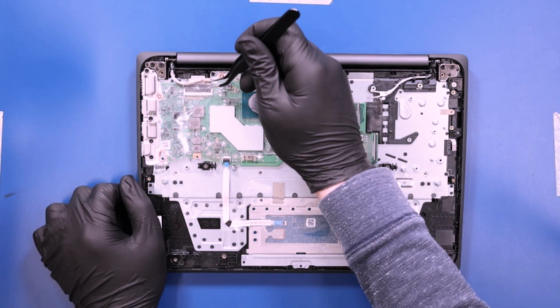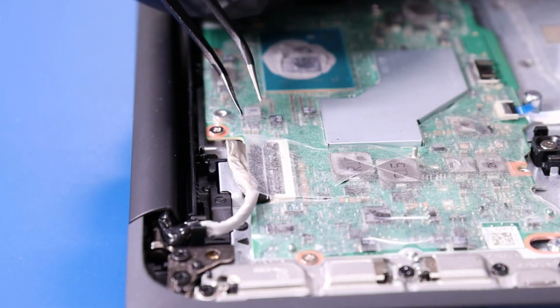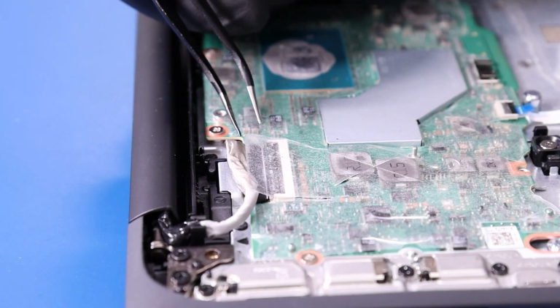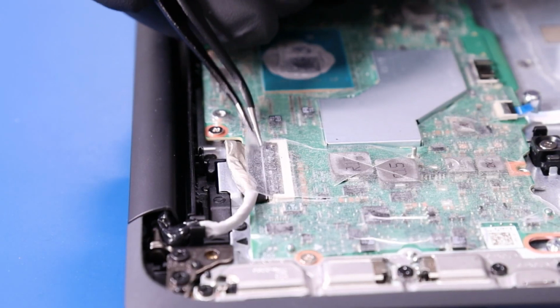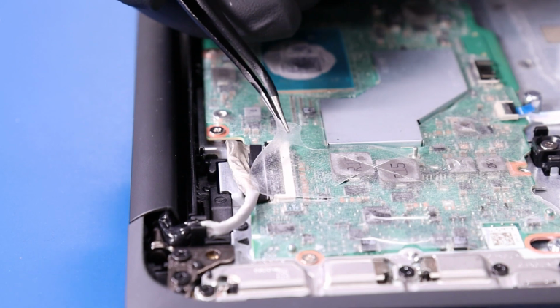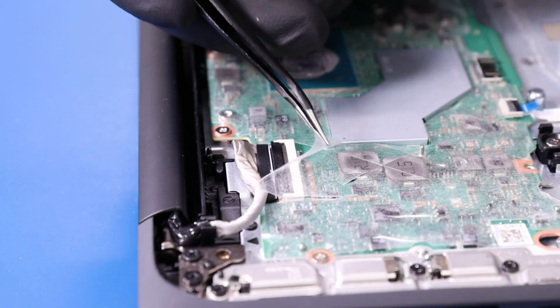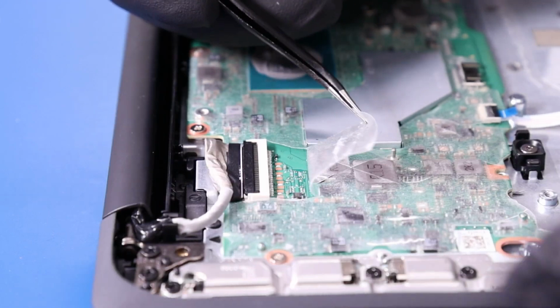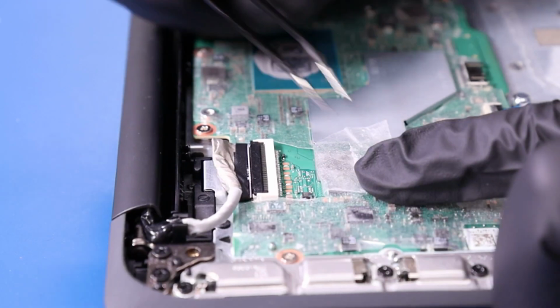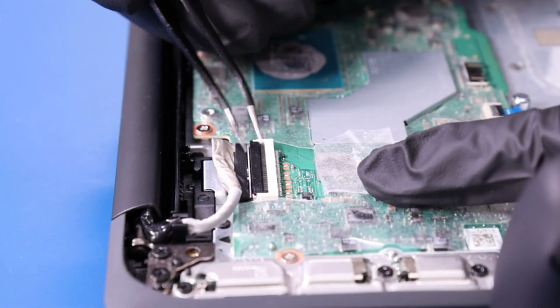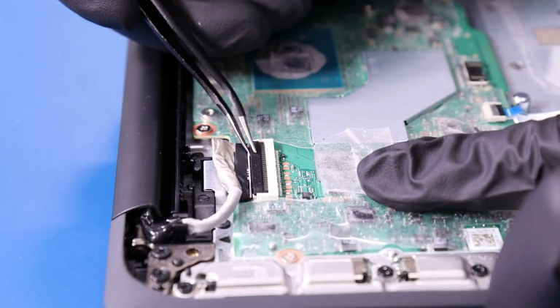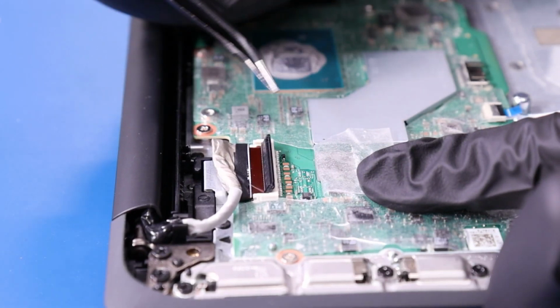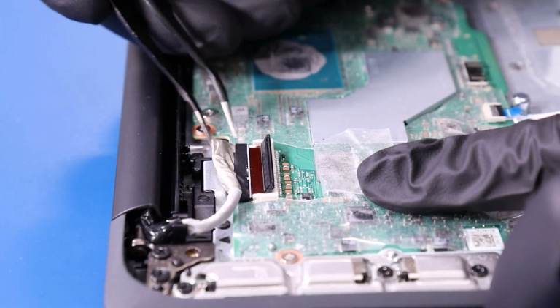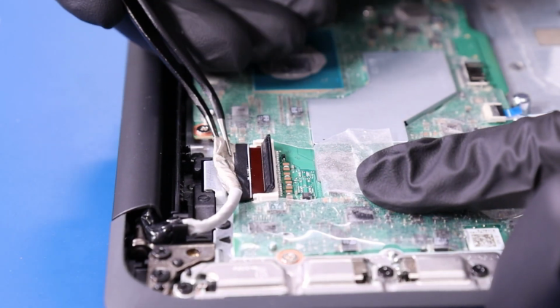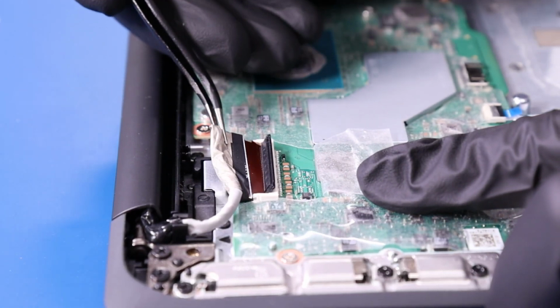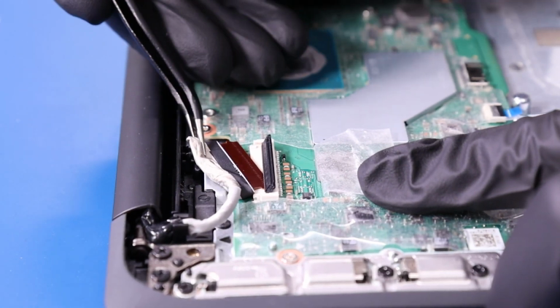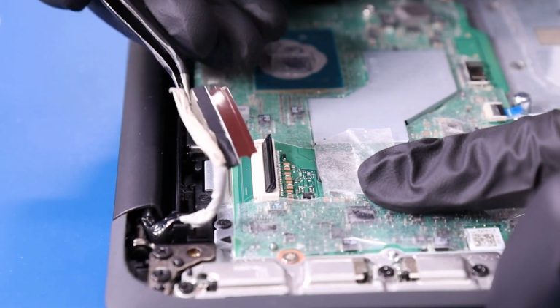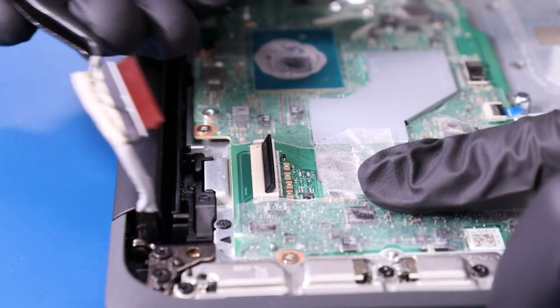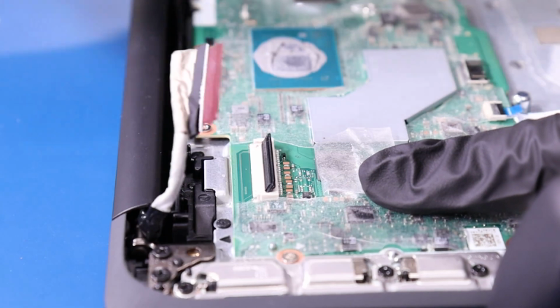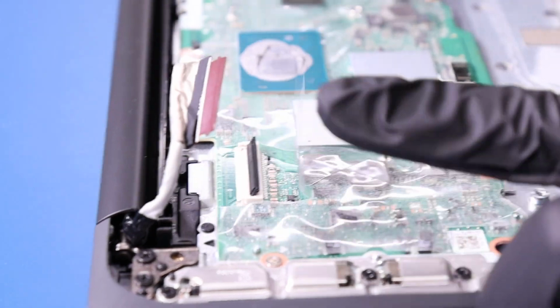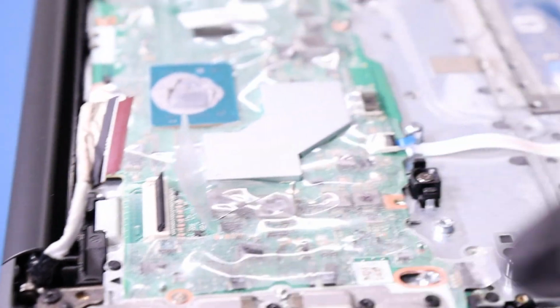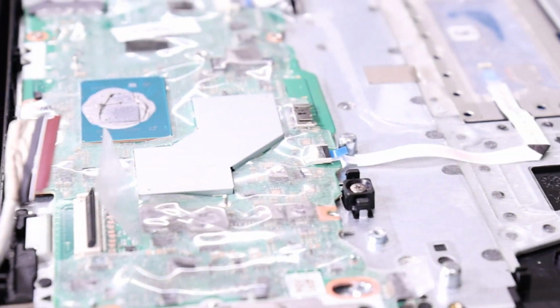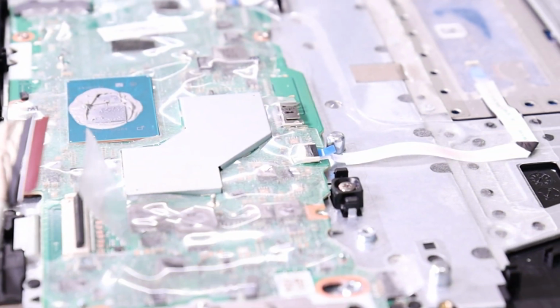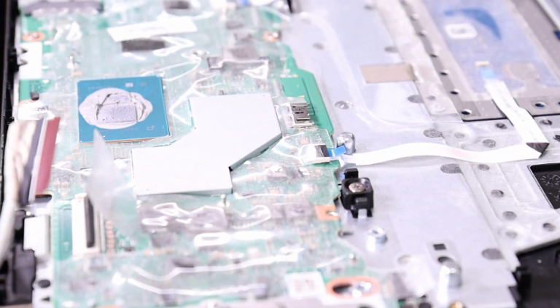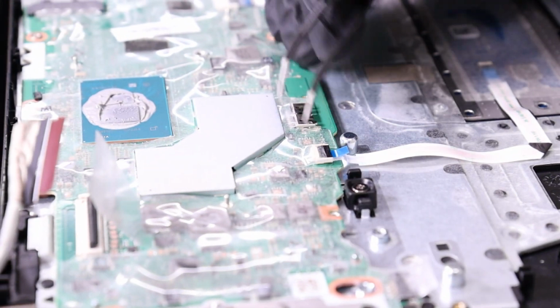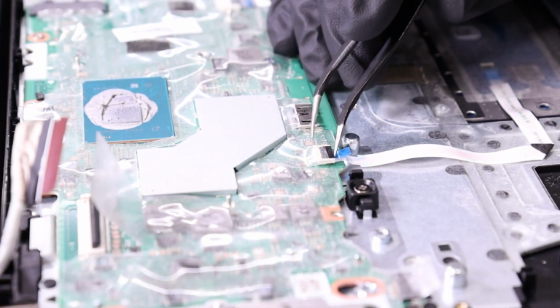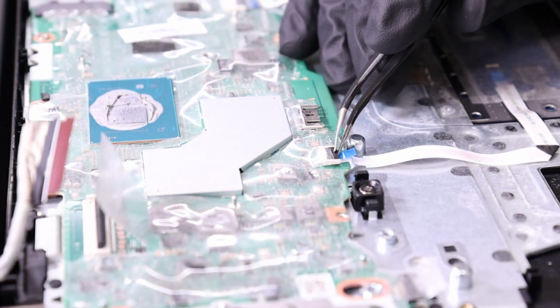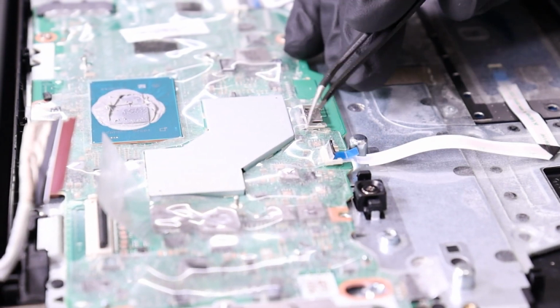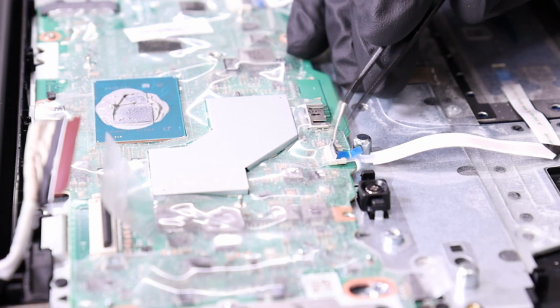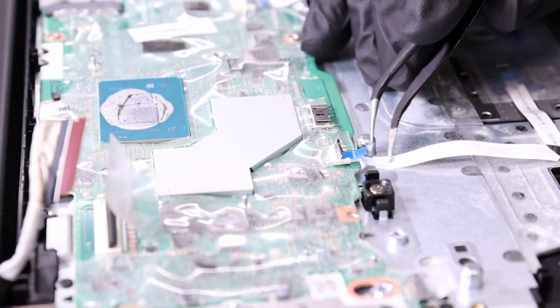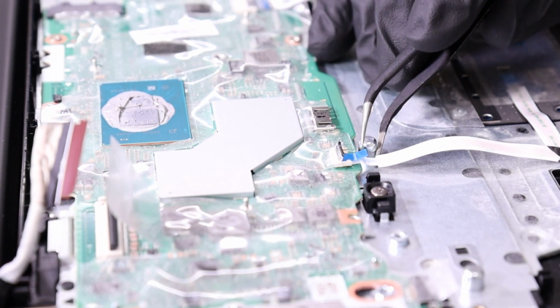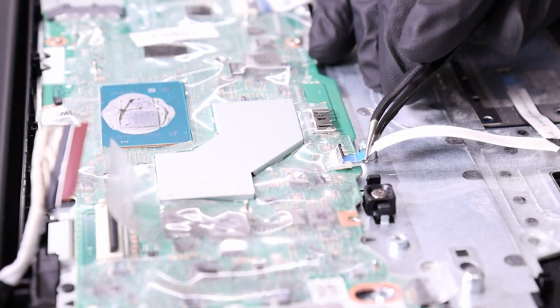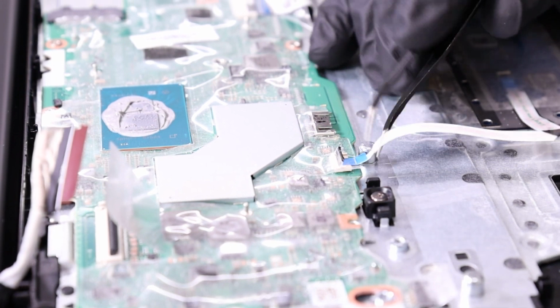Peel back the tape, flip open the locking clip, and unplug the LCD cable from the motherboard. Peel back the tape and unplug the touchpad cable from the motherboard.